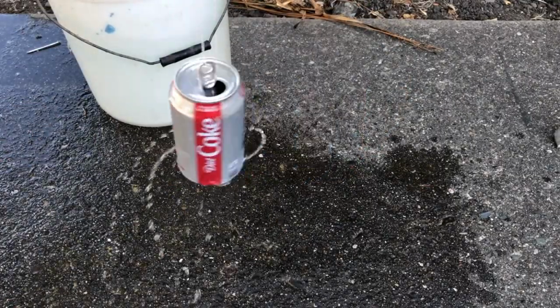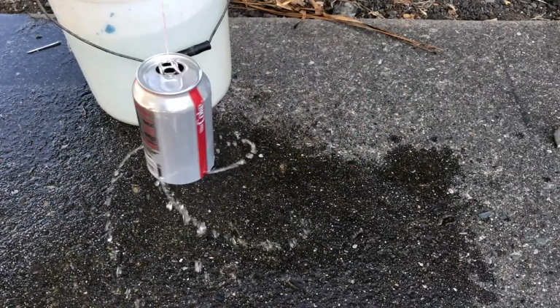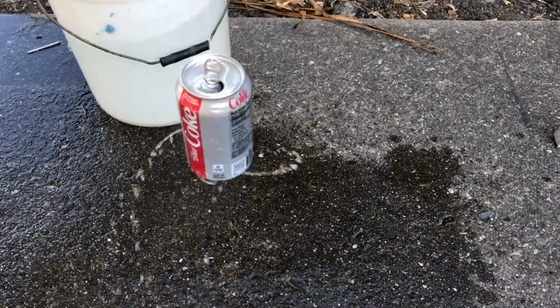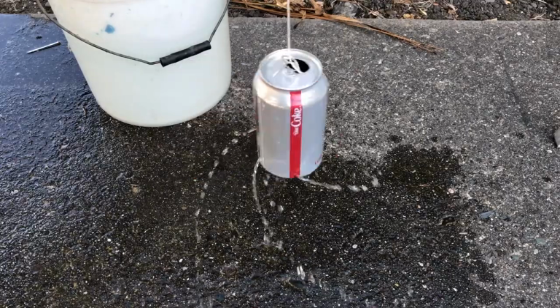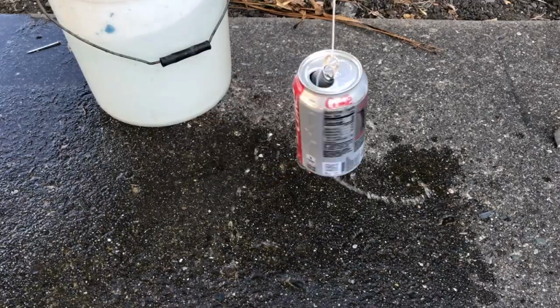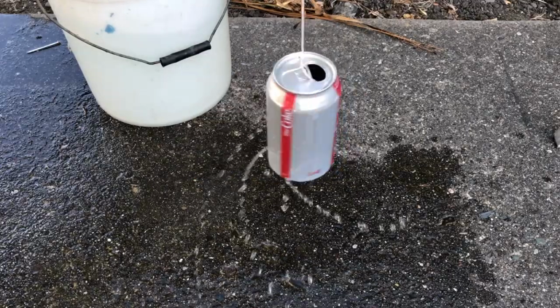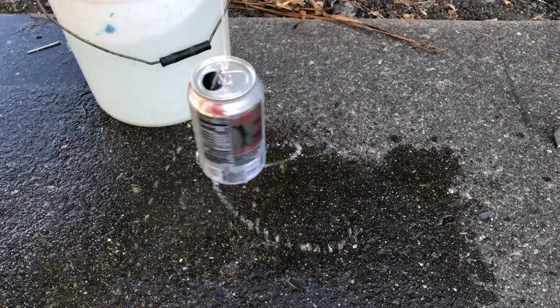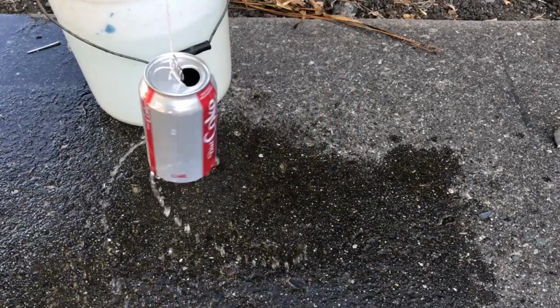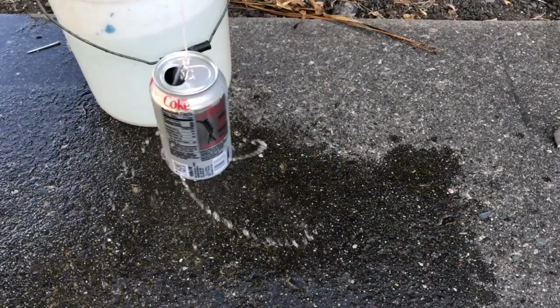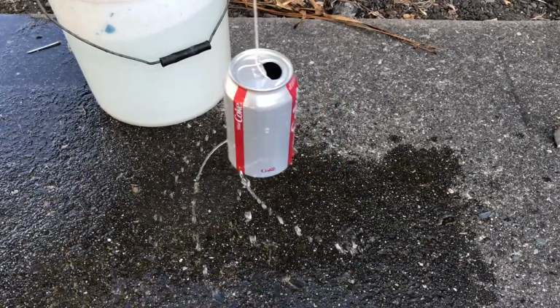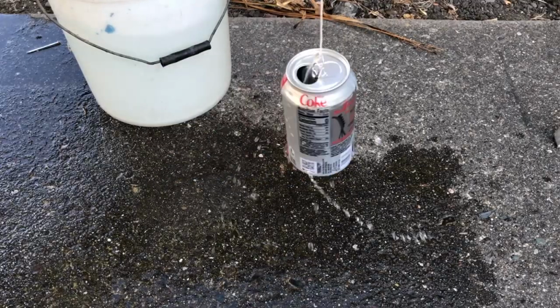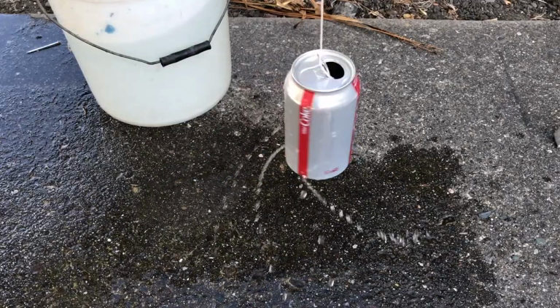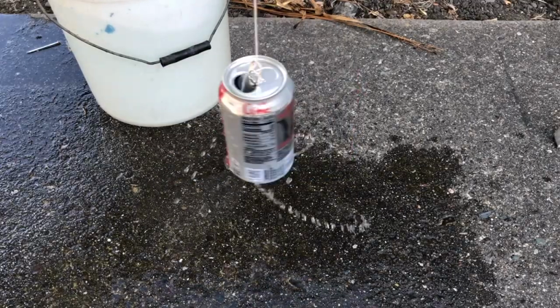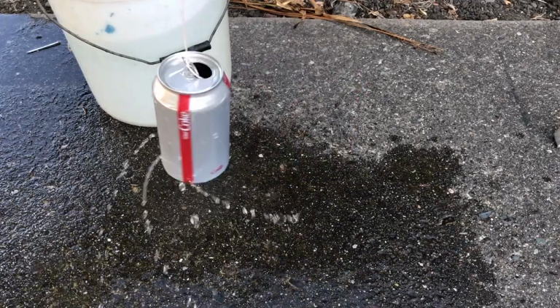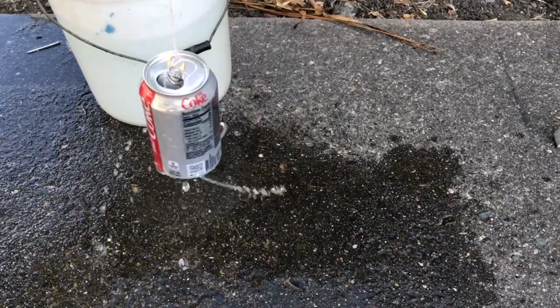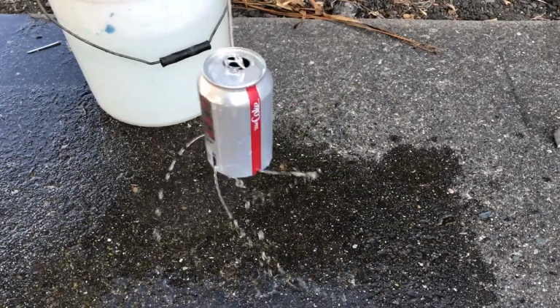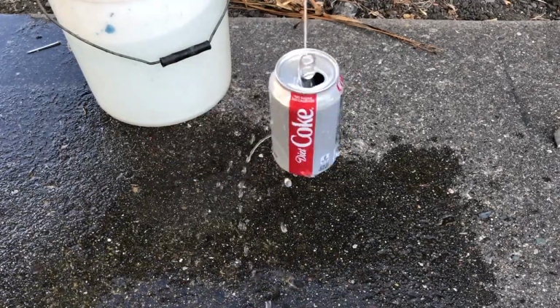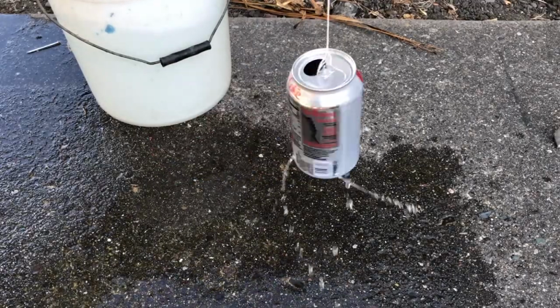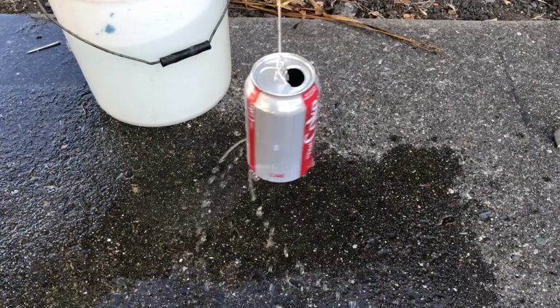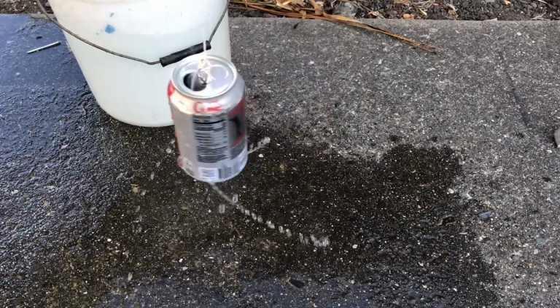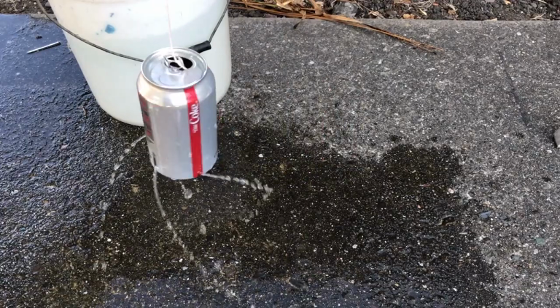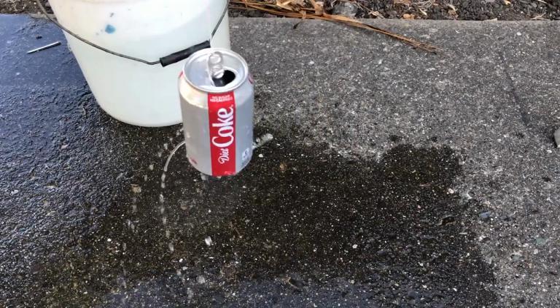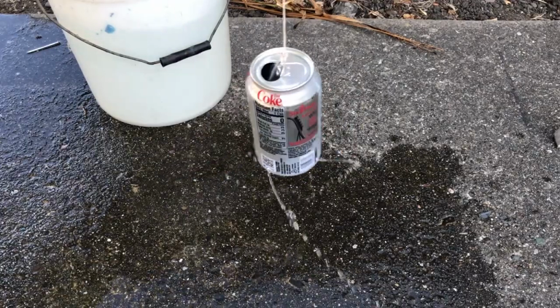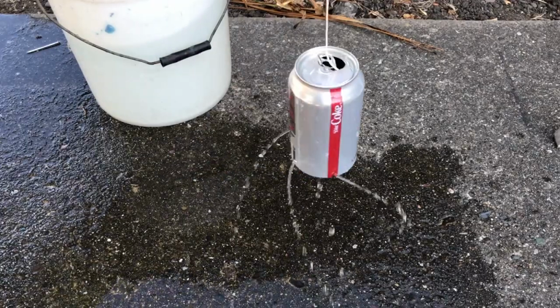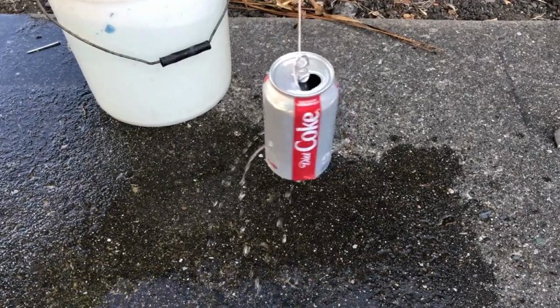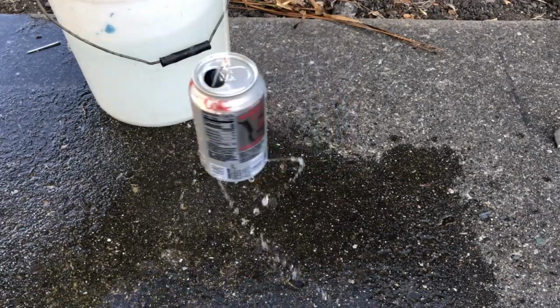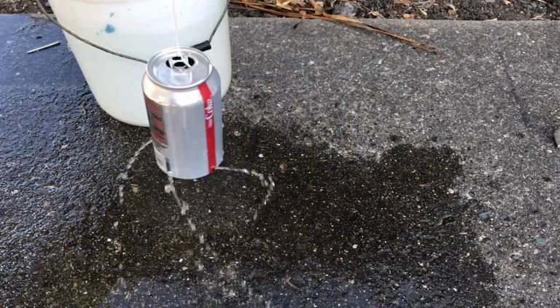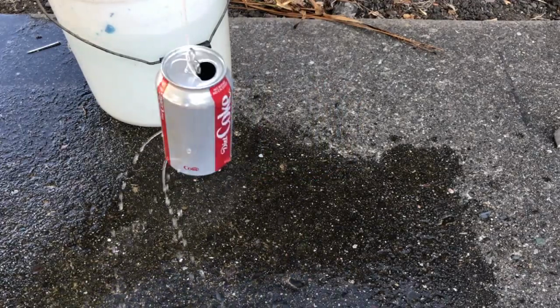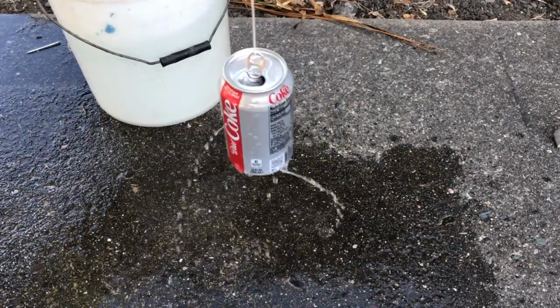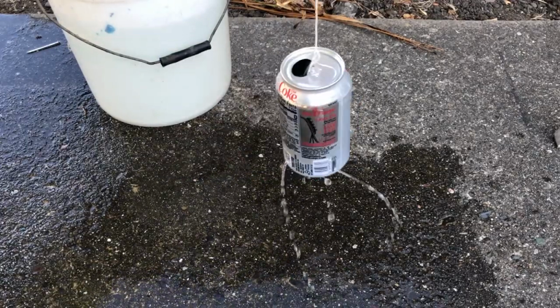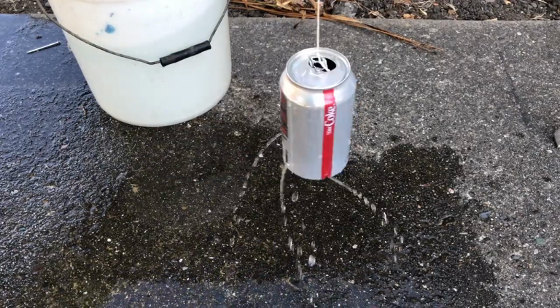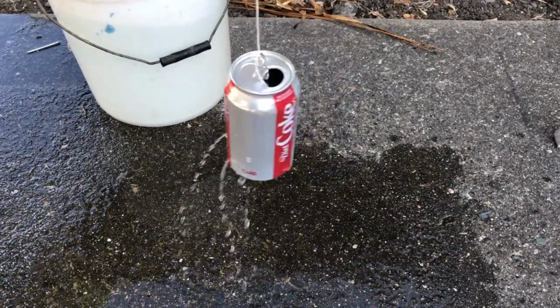Experiment two with the medium nails, four holes. You dip the can in the bucket, fill it completely, take it out, and you can see it's not spinning as fast, but it spins a bit longer because the water is not coming out as fast — so pretty cool there.